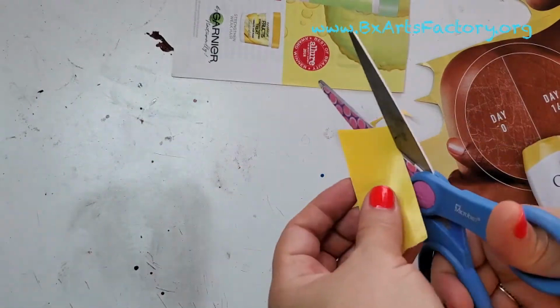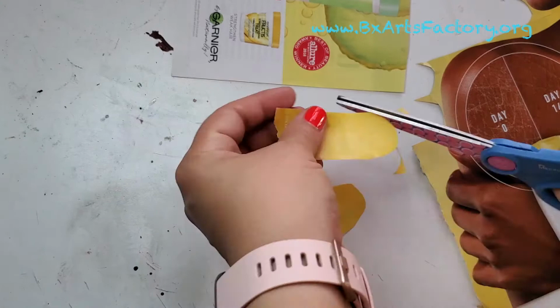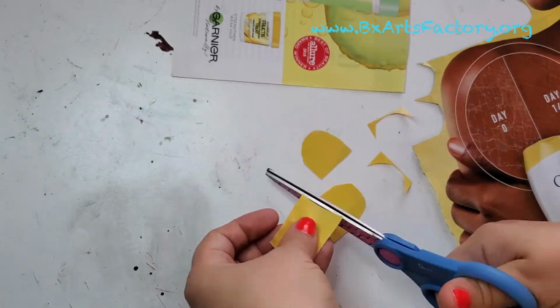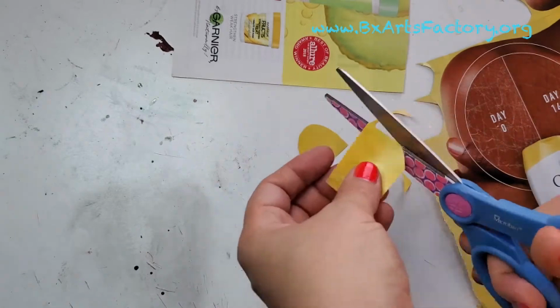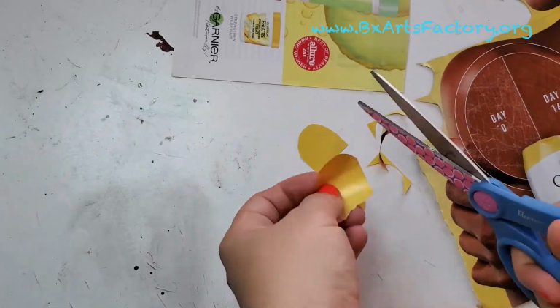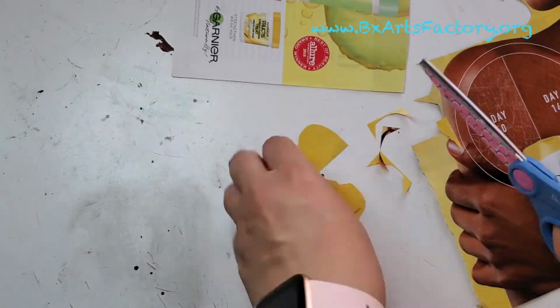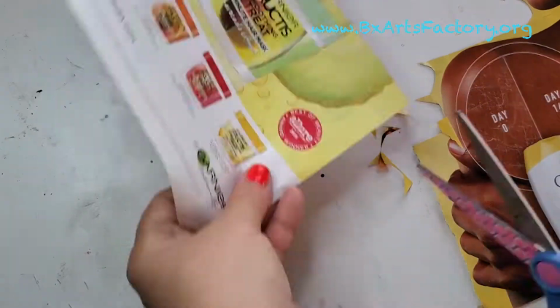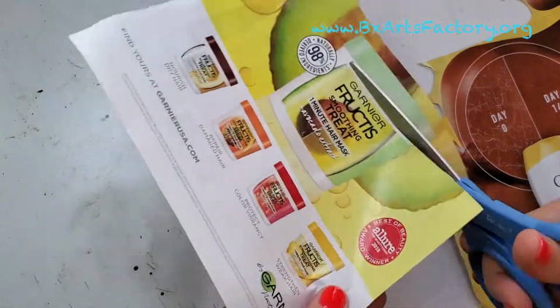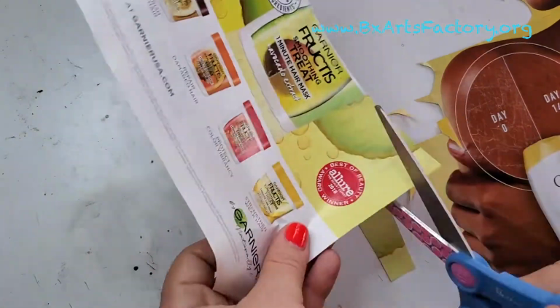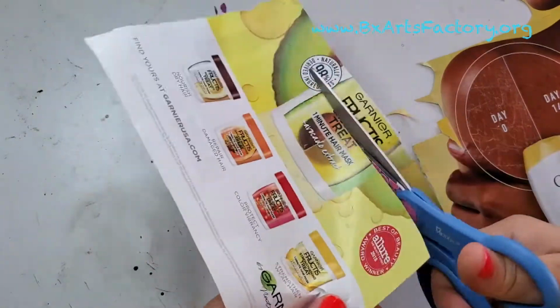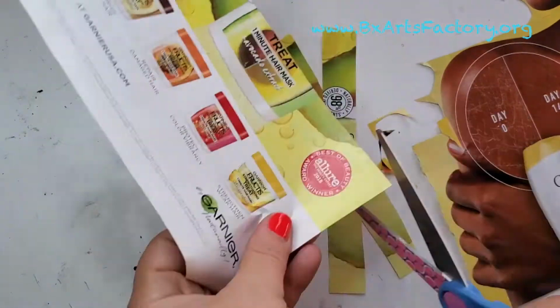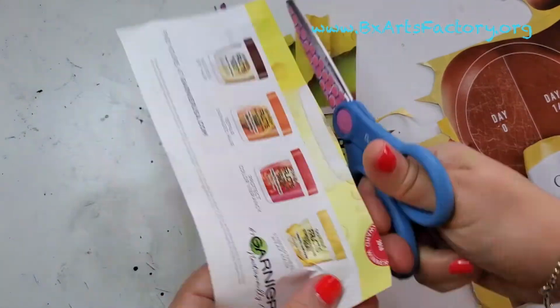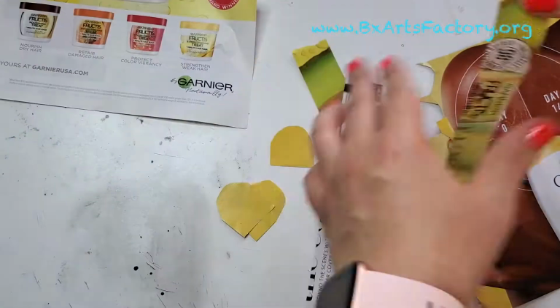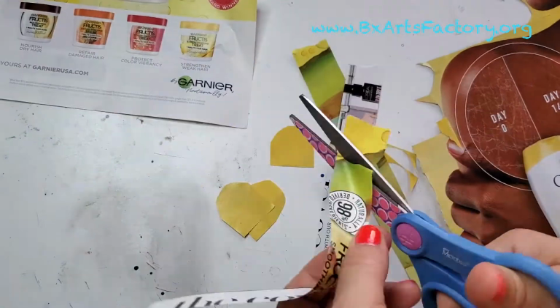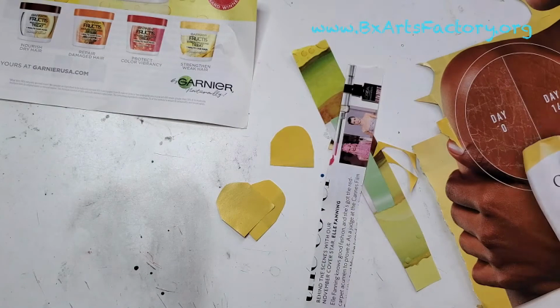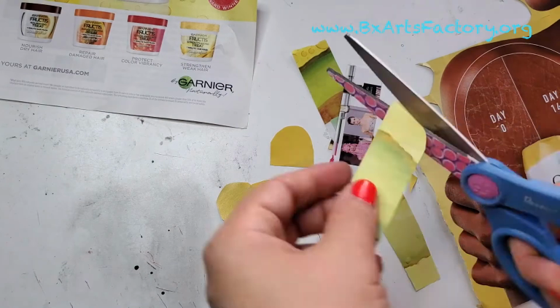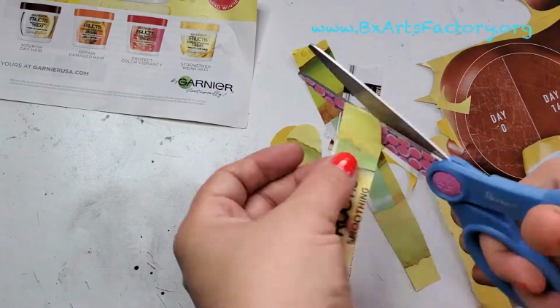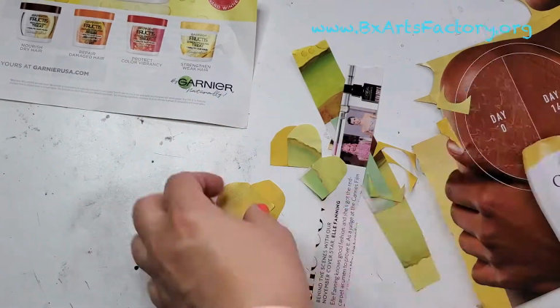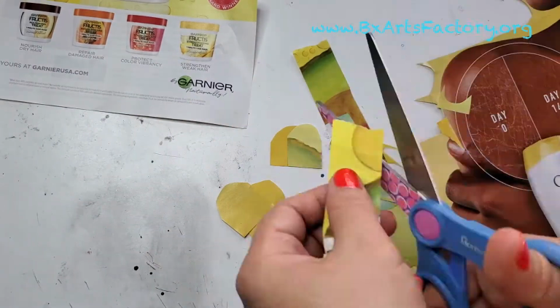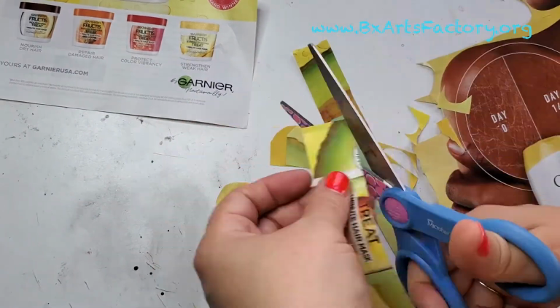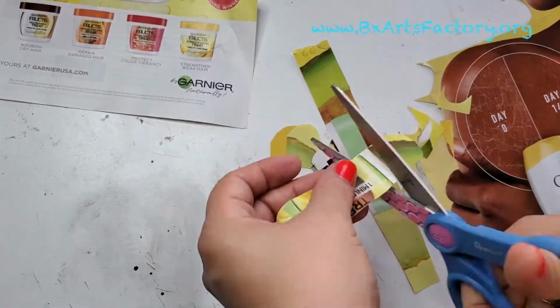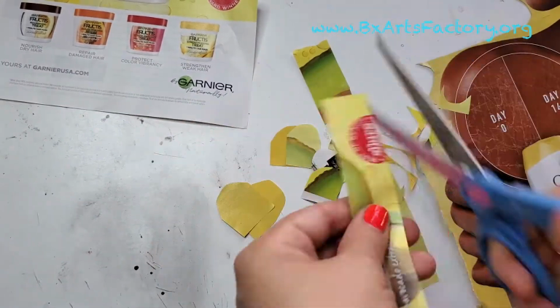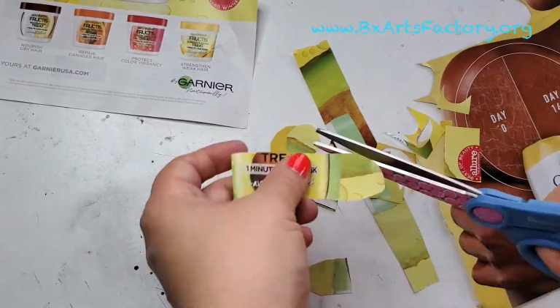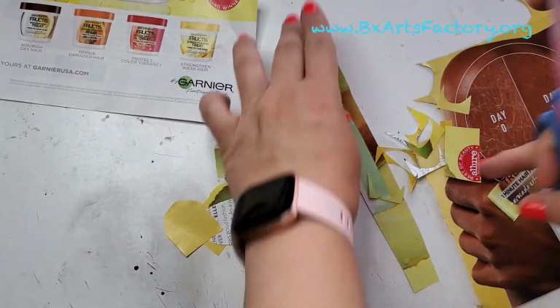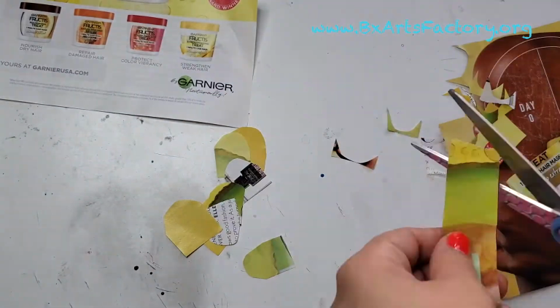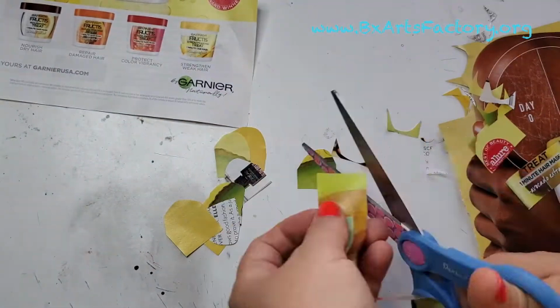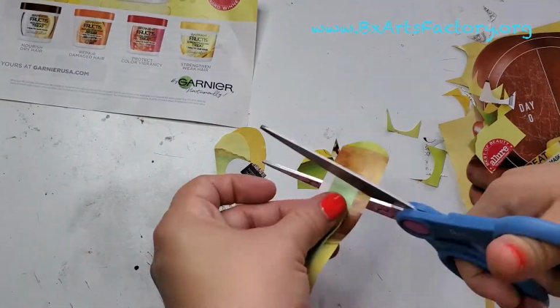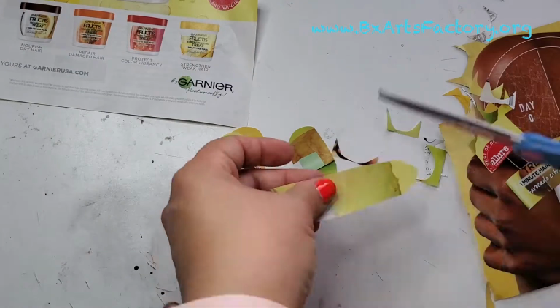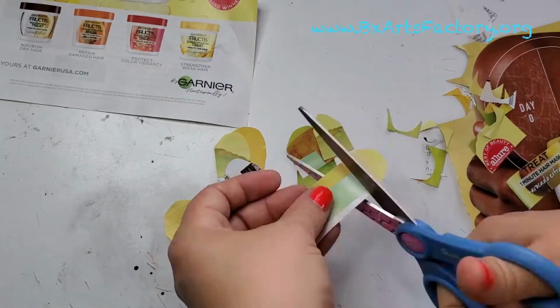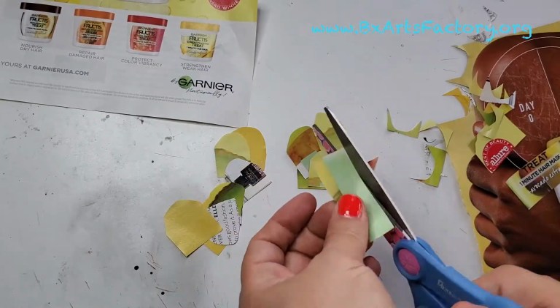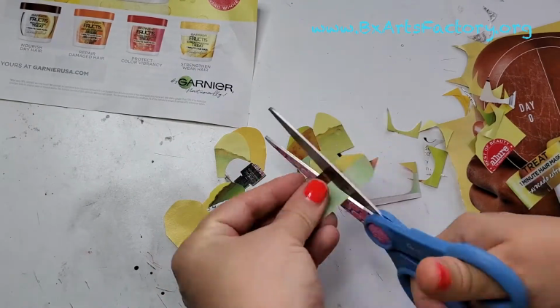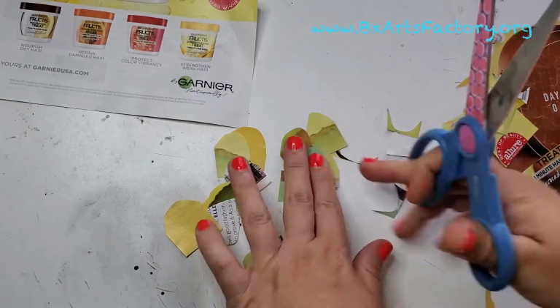Select pages that have kind of the same color to have a nice palette, and start making stripes. Those stripes are going to become your scales, so cut them in a round shape on the top — it doesn't matter on the bottom.